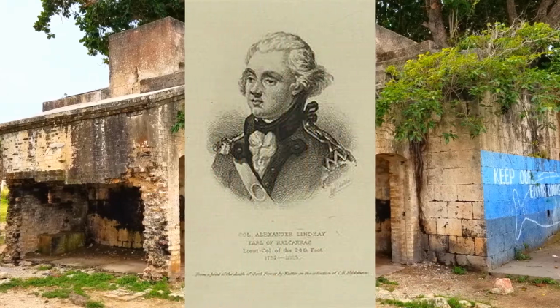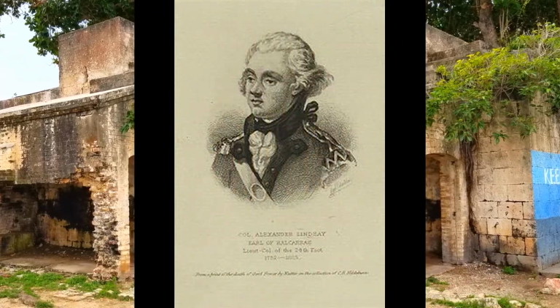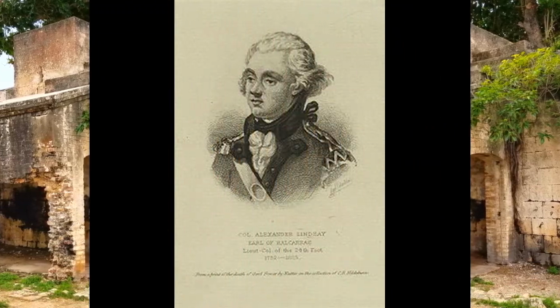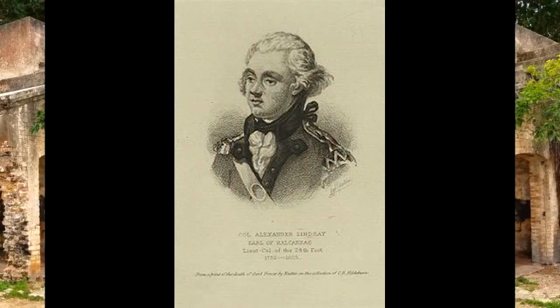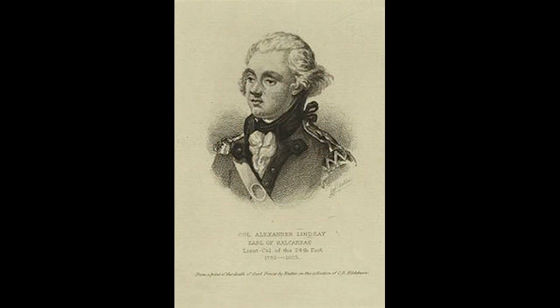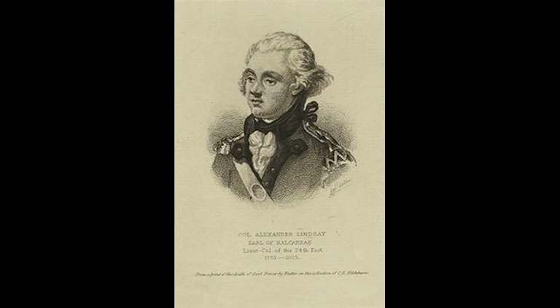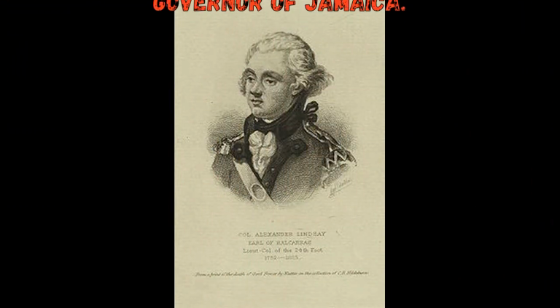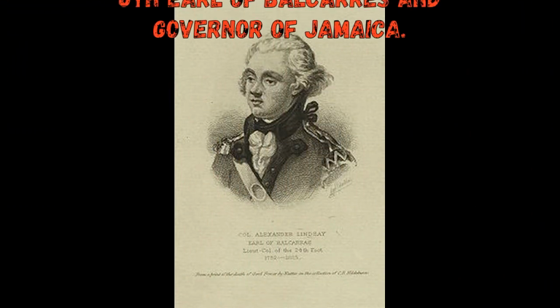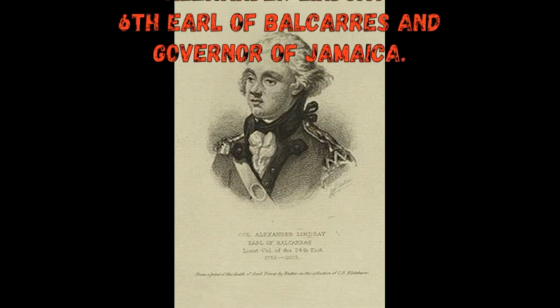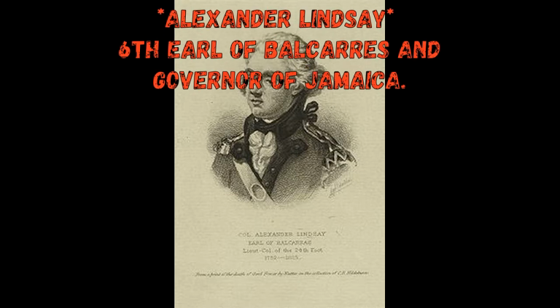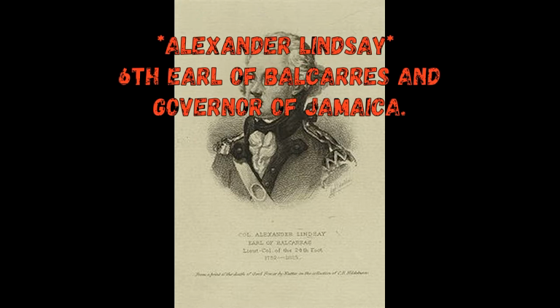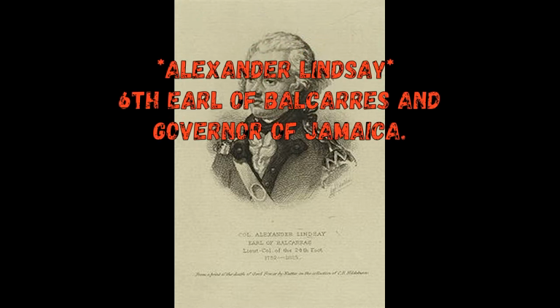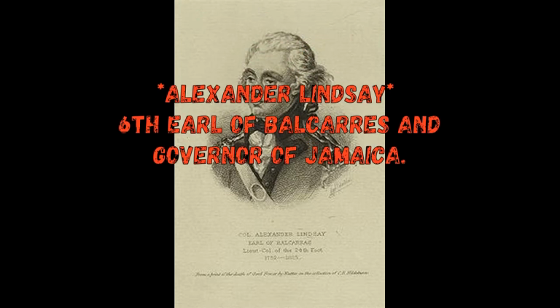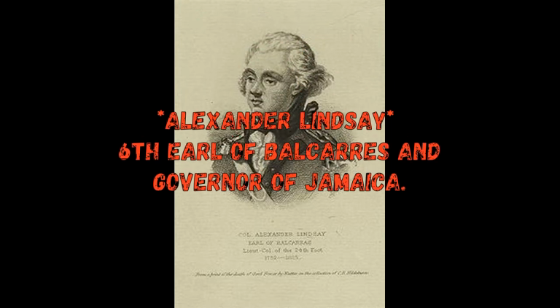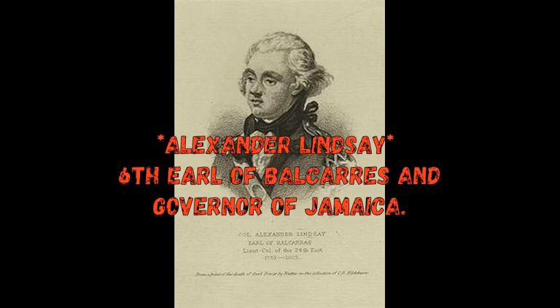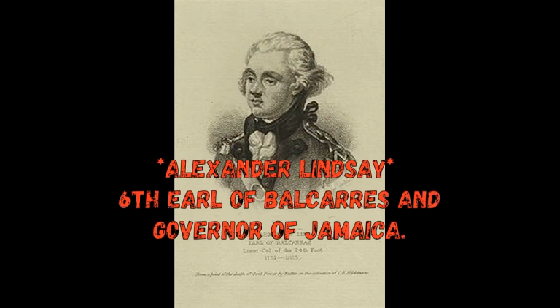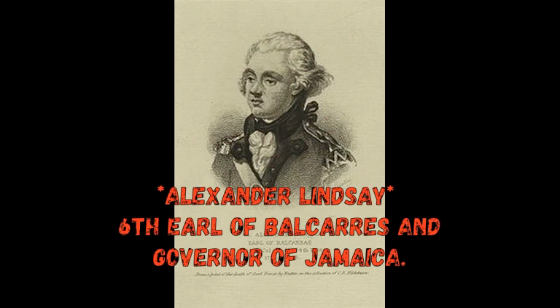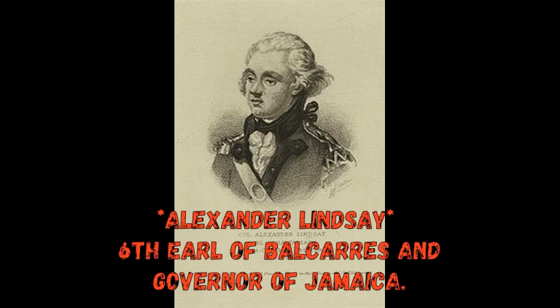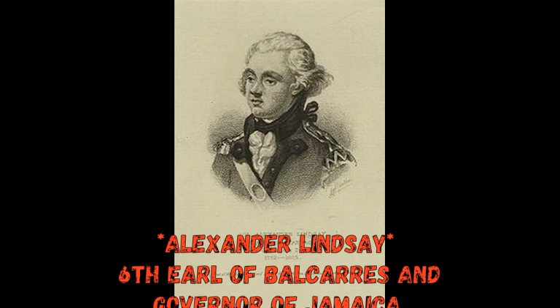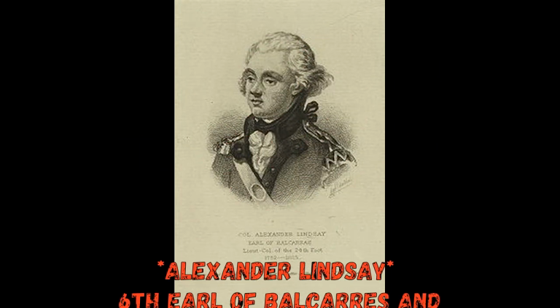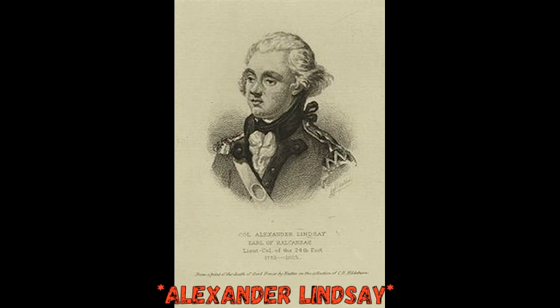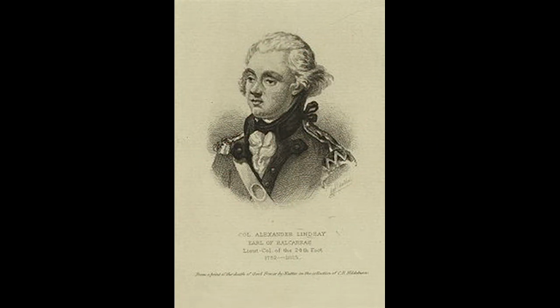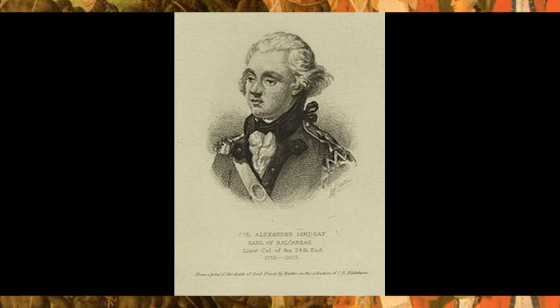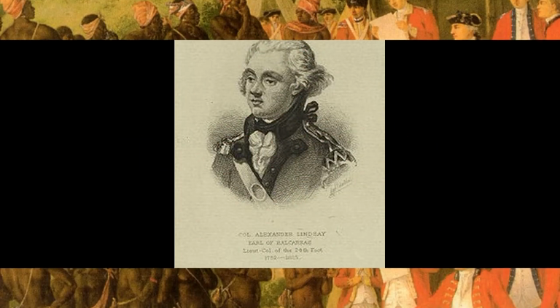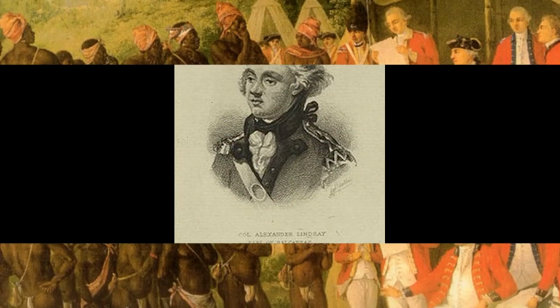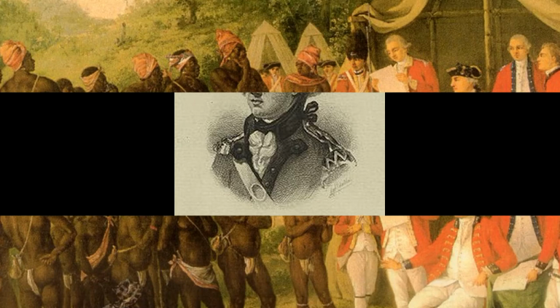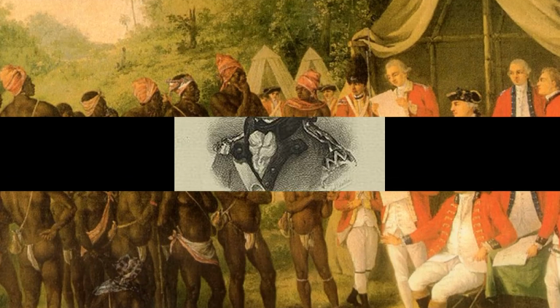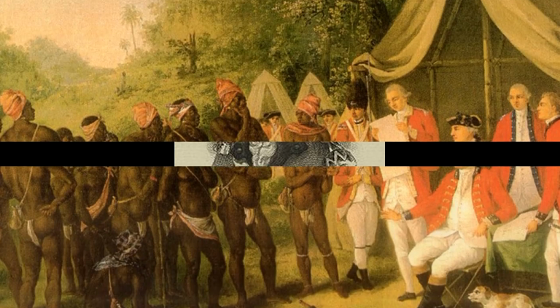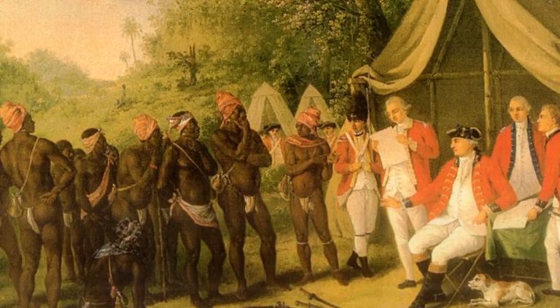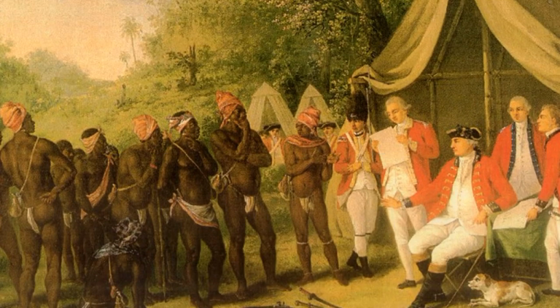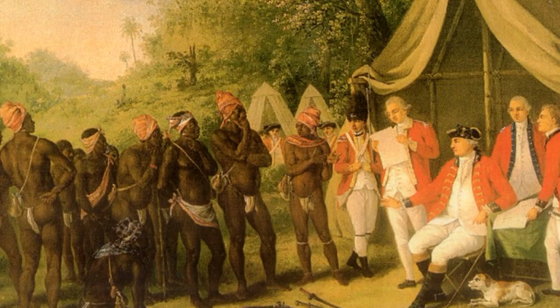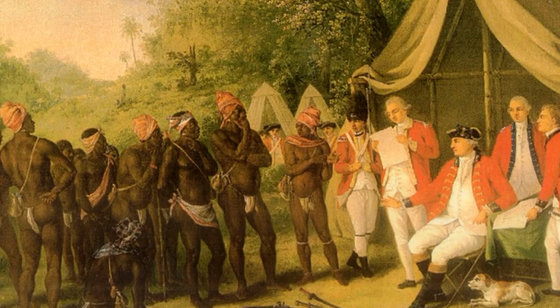This in-town fort was named for the Earl of Valcarest, royal governor of Jamaica from 1795 to 1801 and the leader of the British troops in the Second Maroon War.